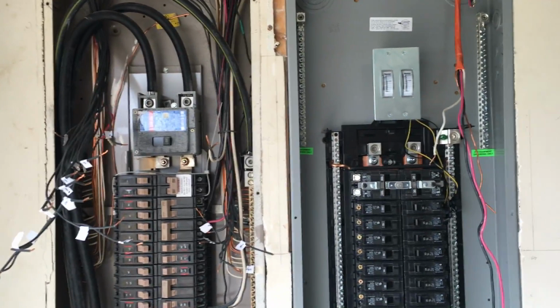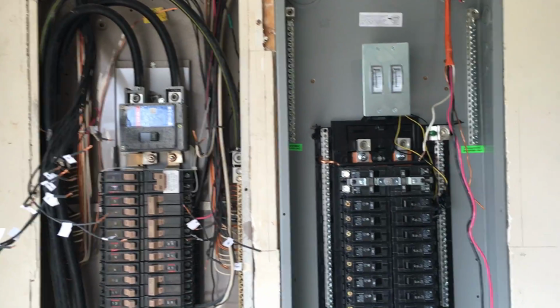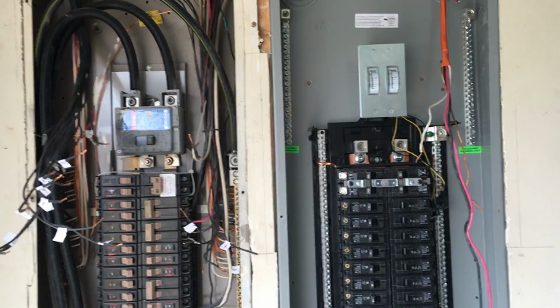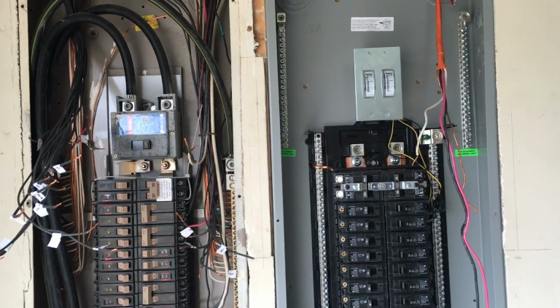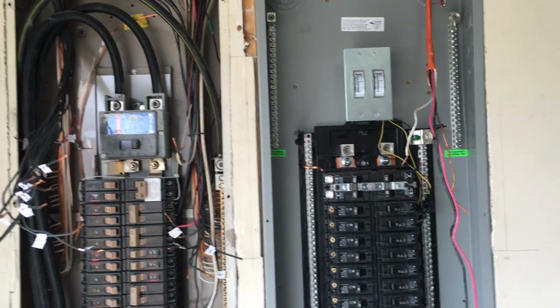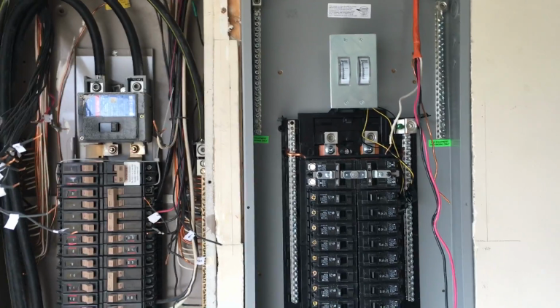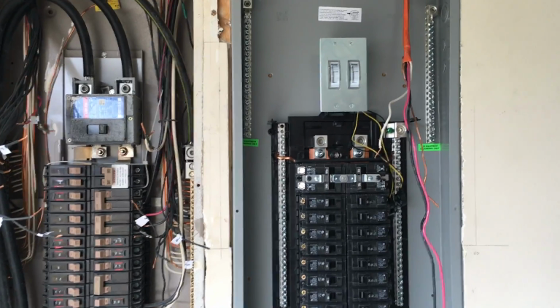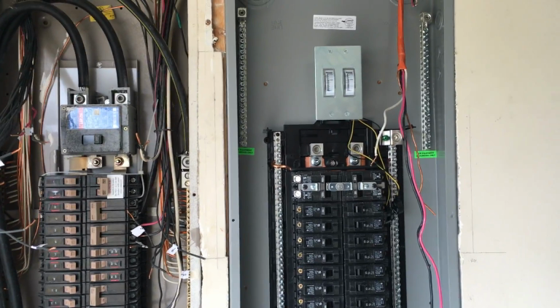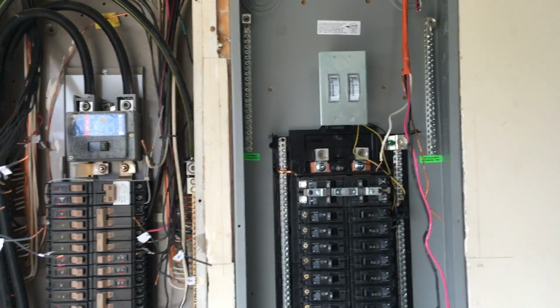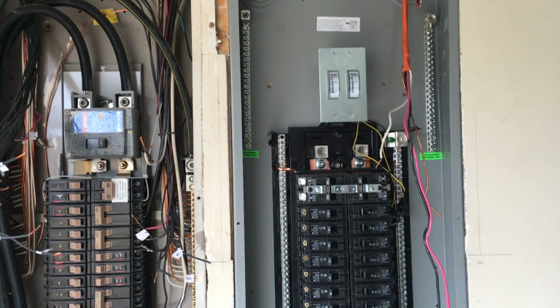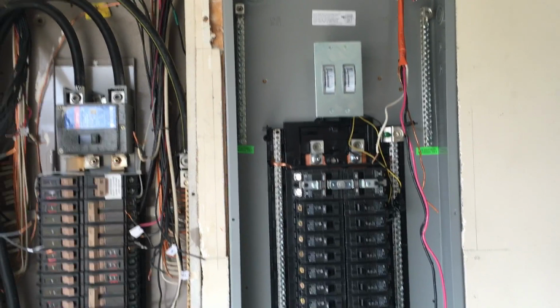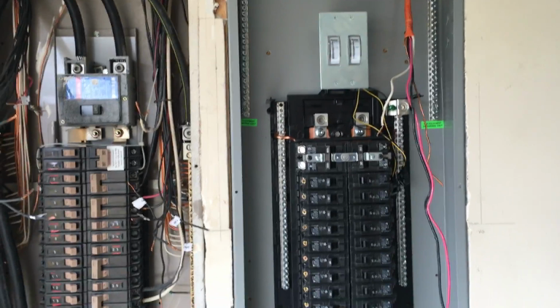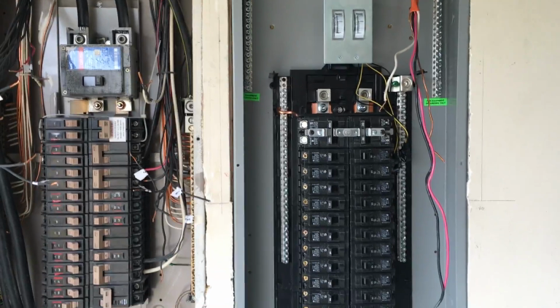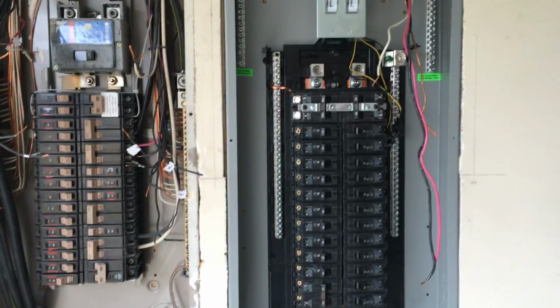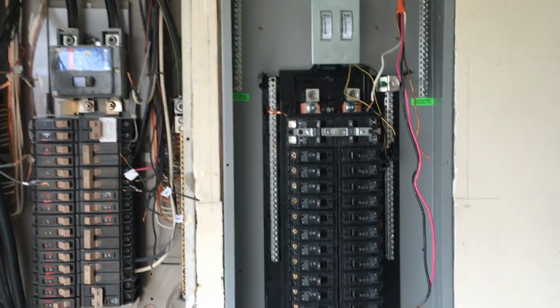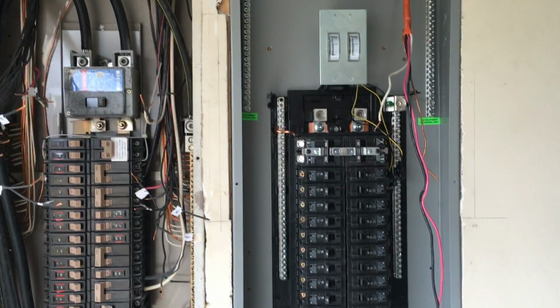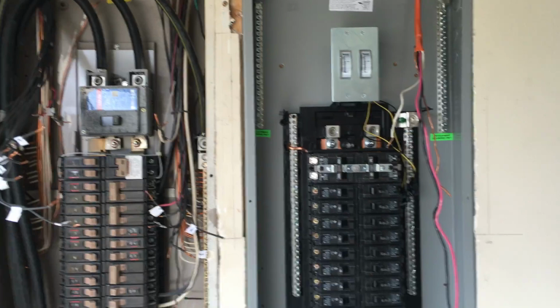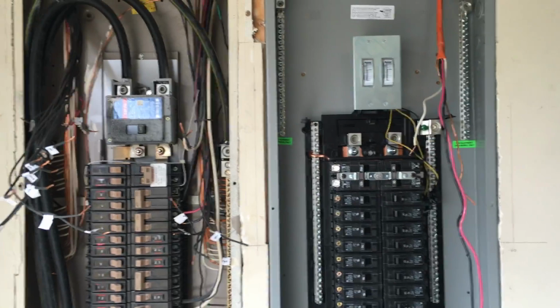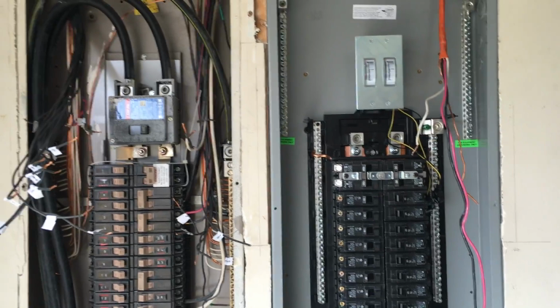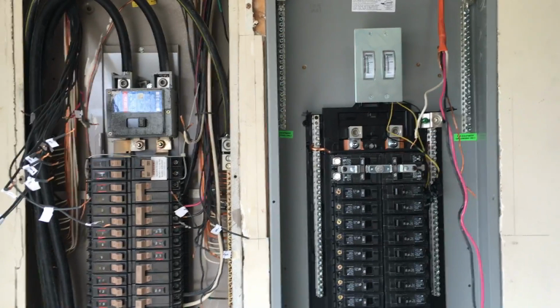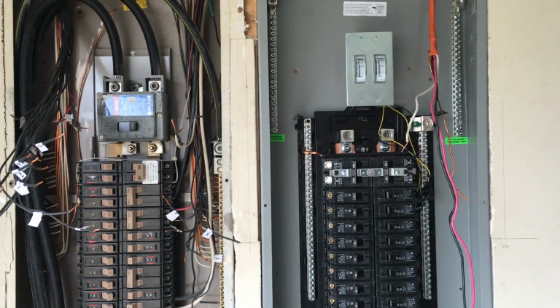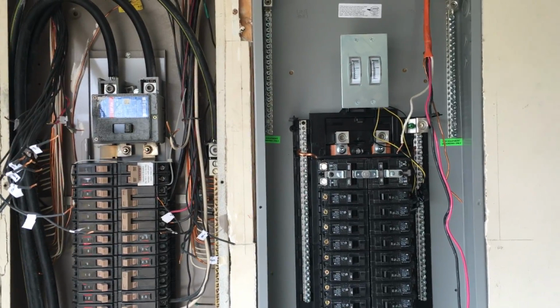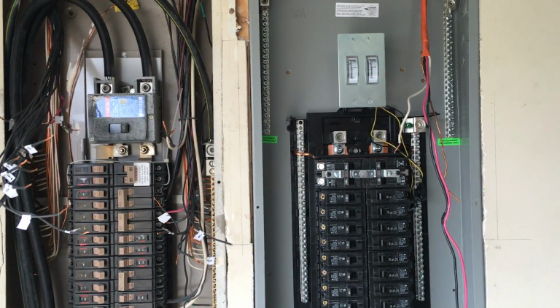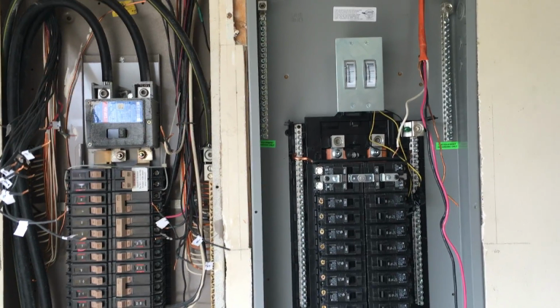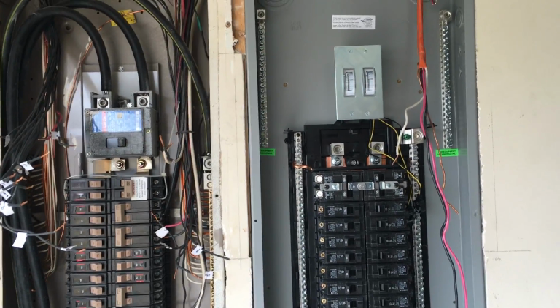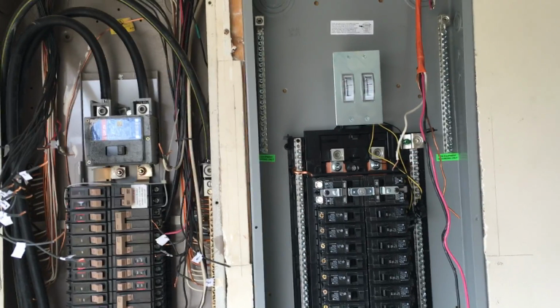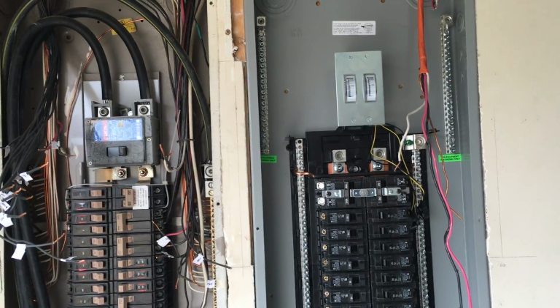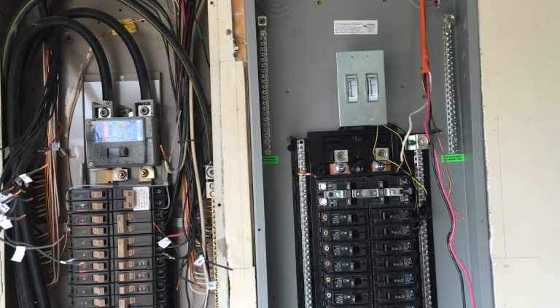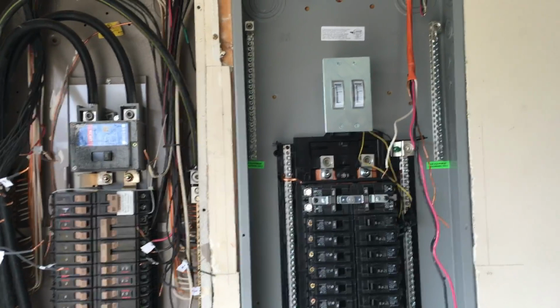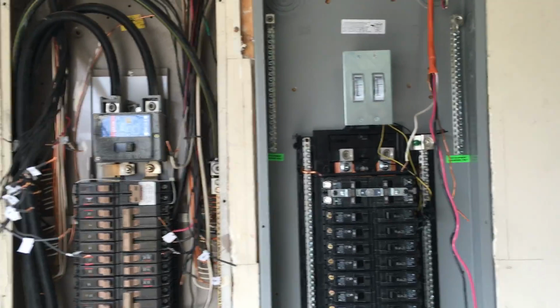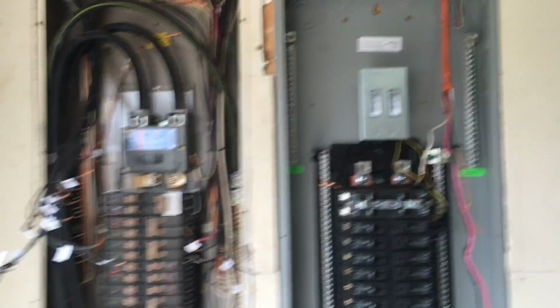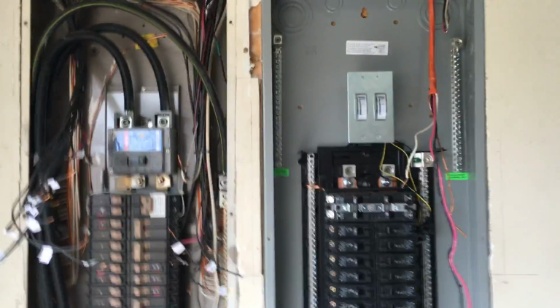At some point this has to be inspected, and it makes things a lot easier if a licensed electrician did the job. Okay, take care.